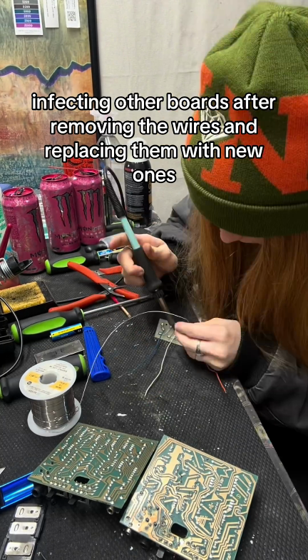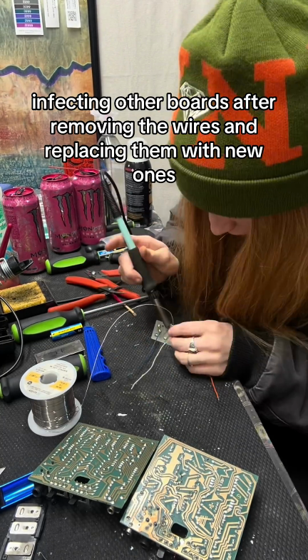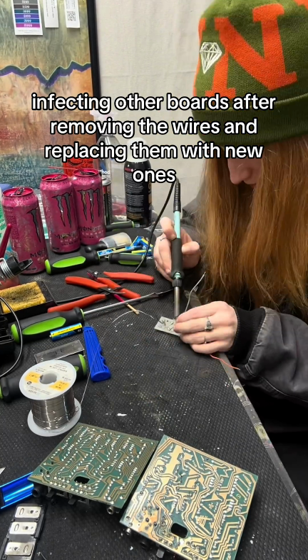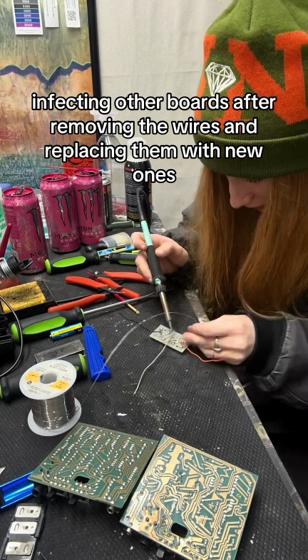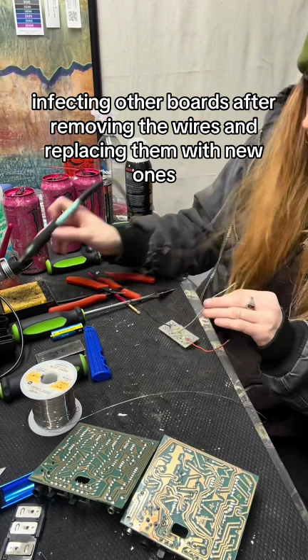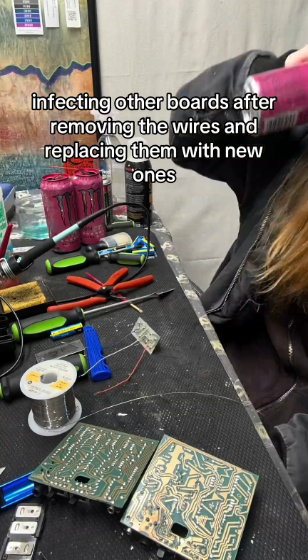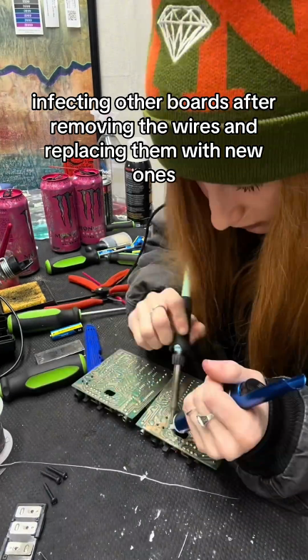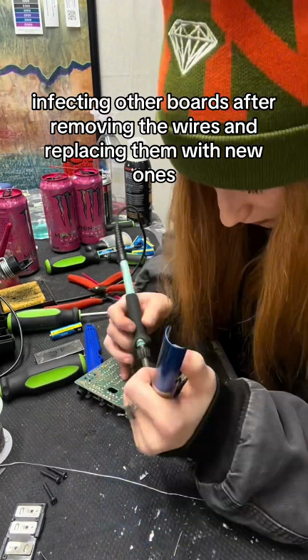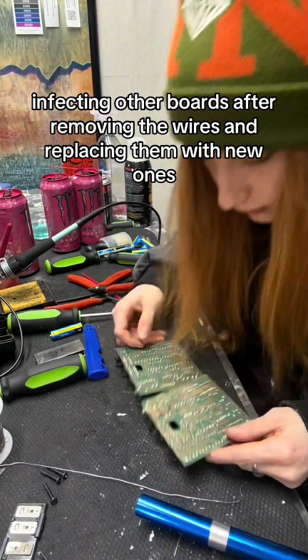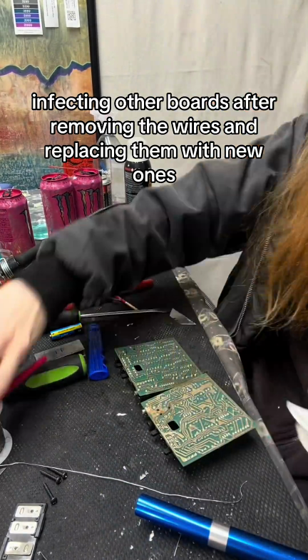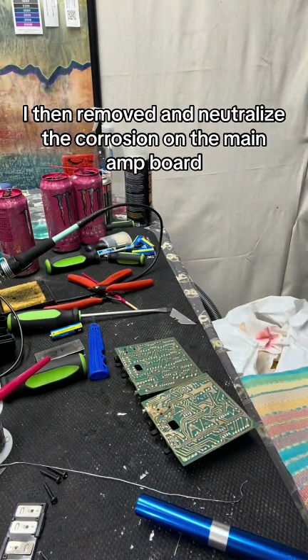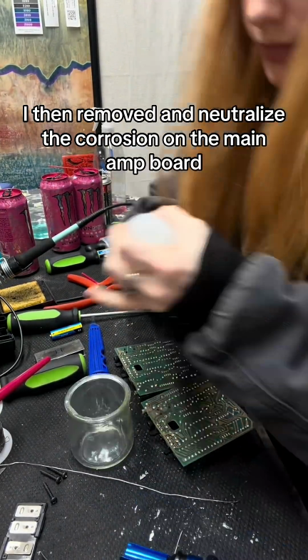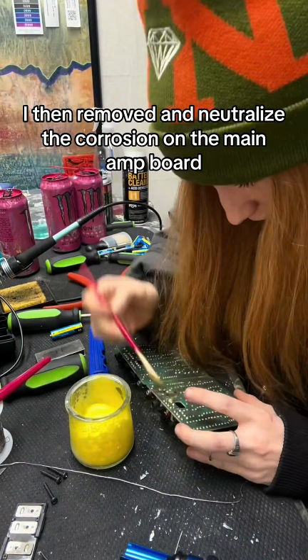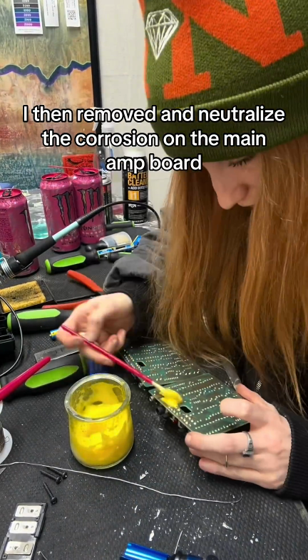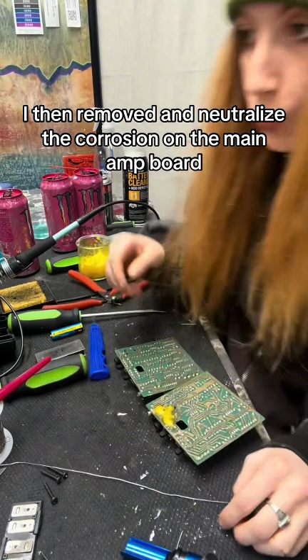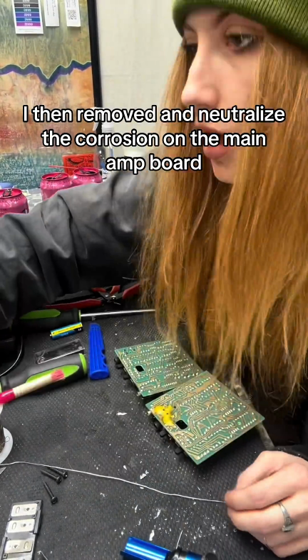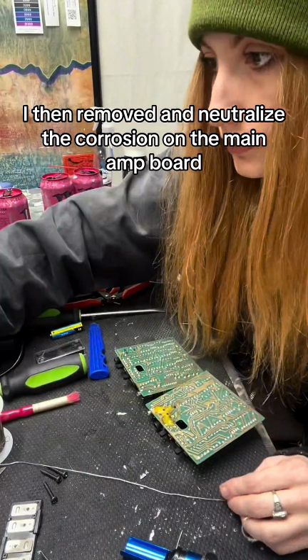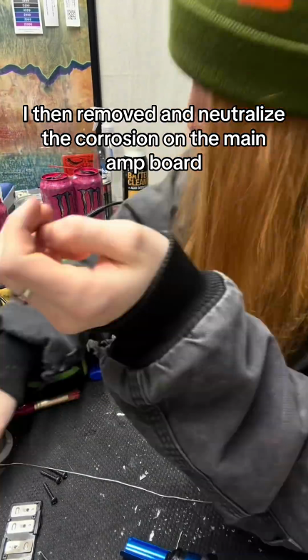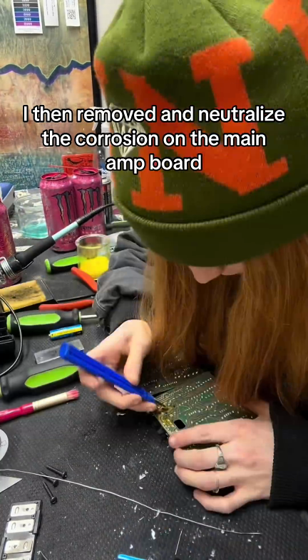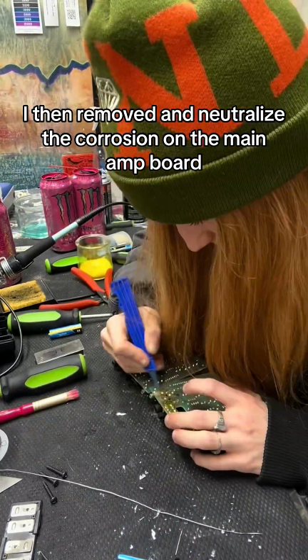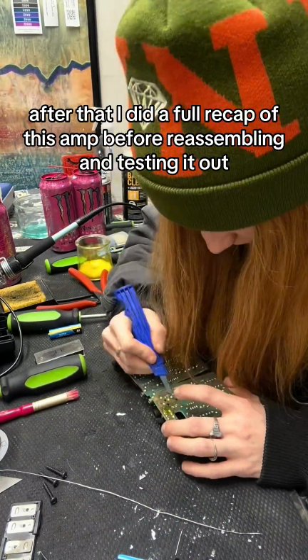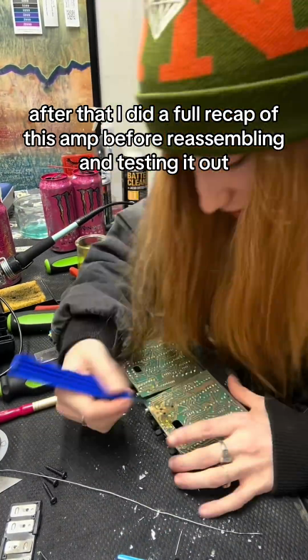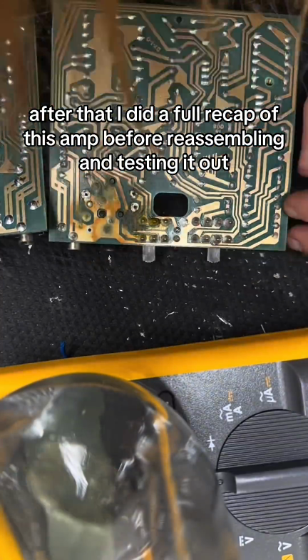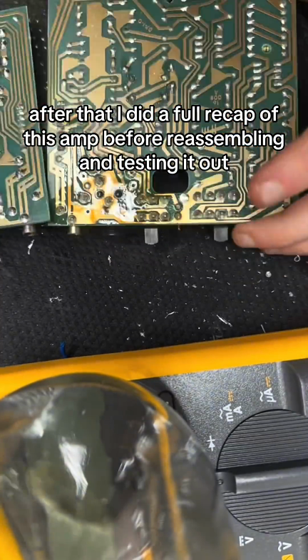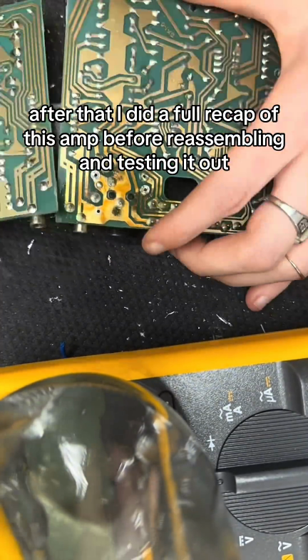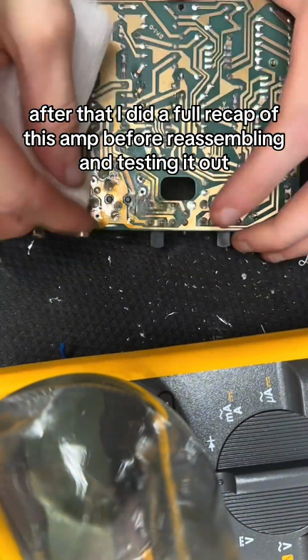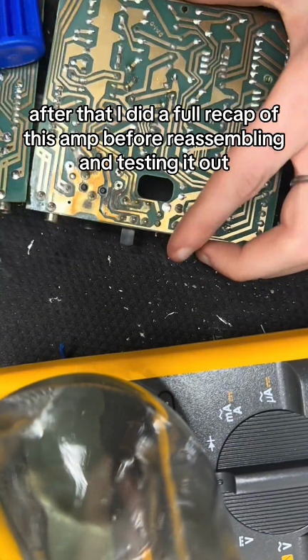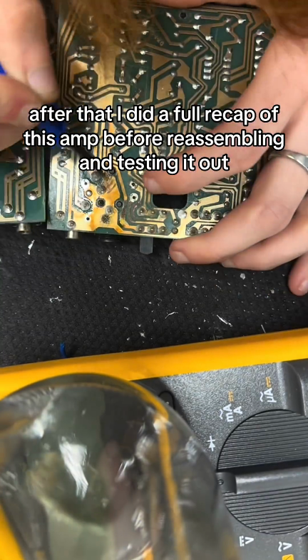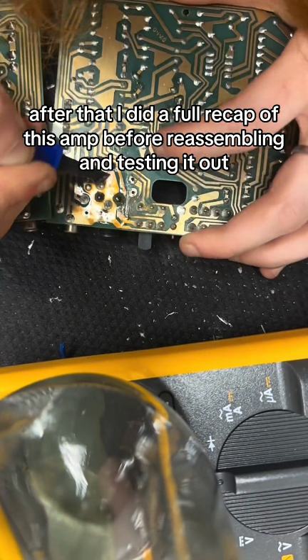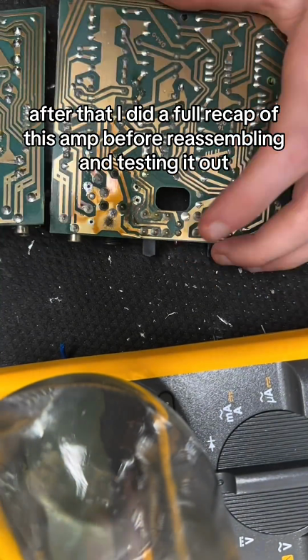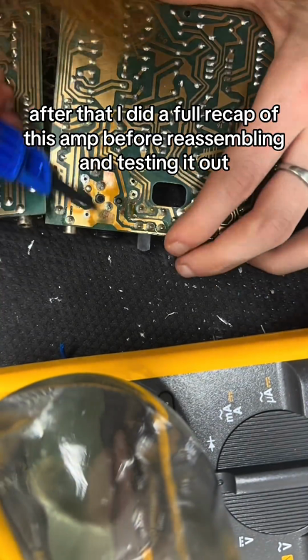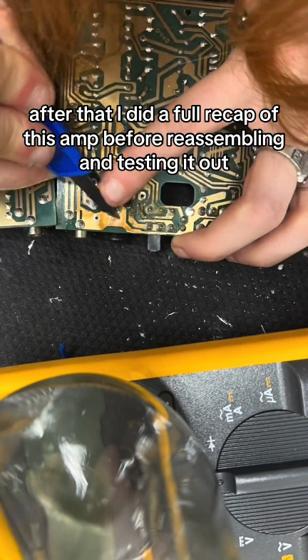After removing the wires and replacing them with new ones, I then removed and neutralized the corrosion on the main amp board. After that, I did a full recap of this amp before reassembling and testing it out.